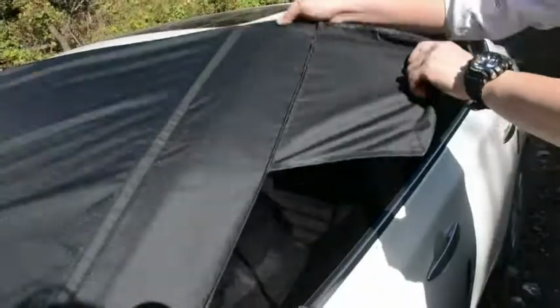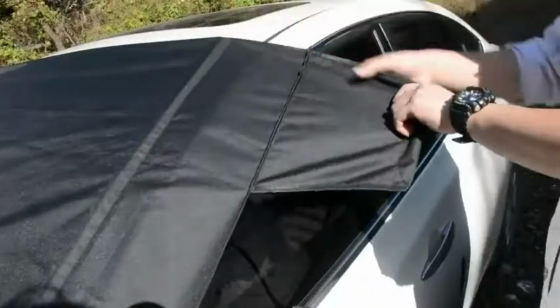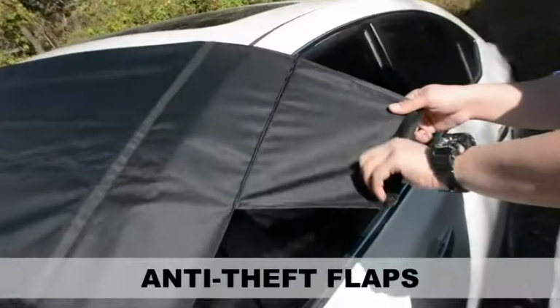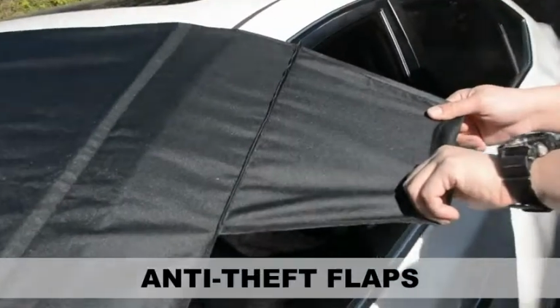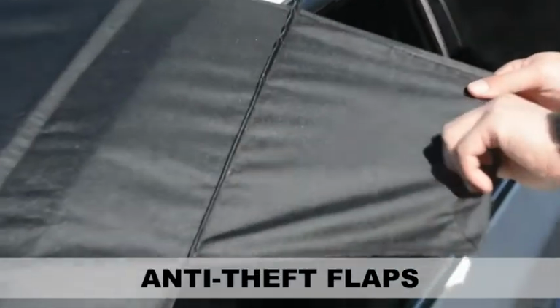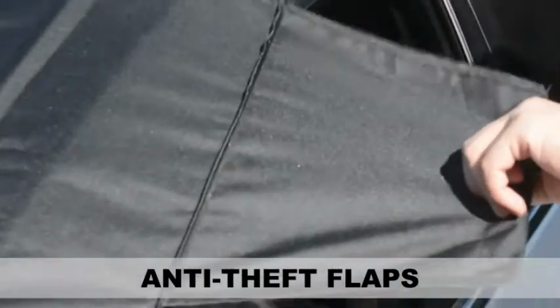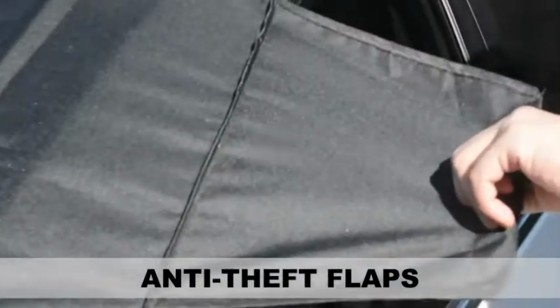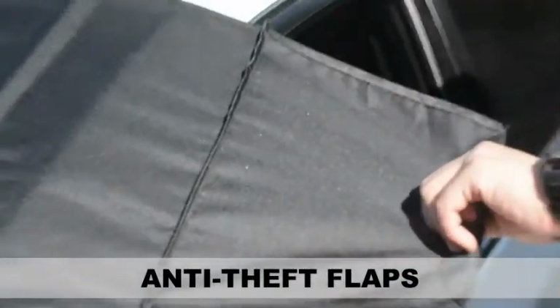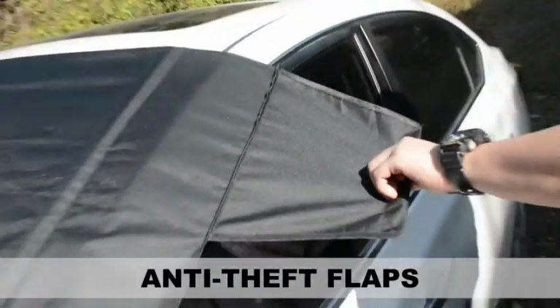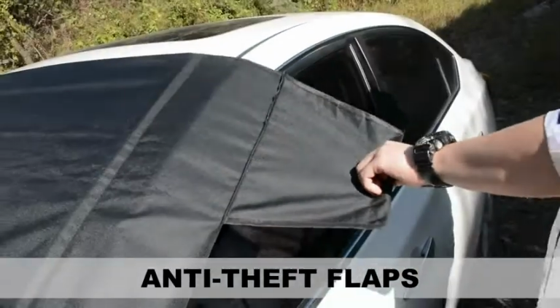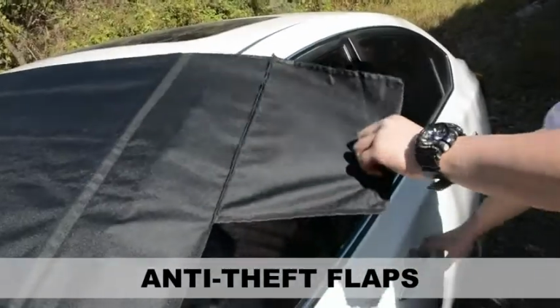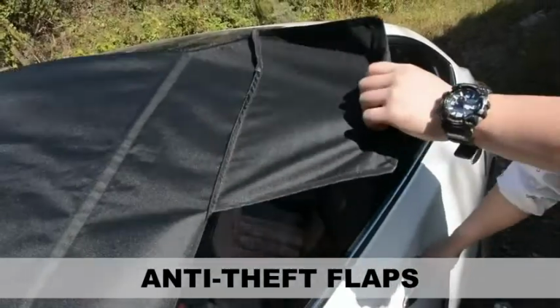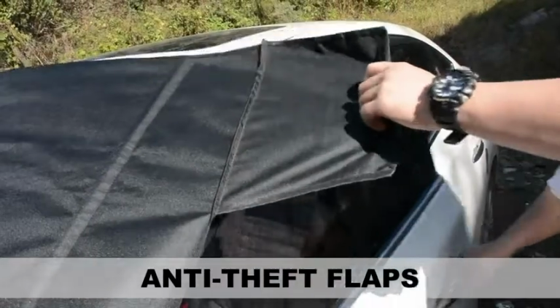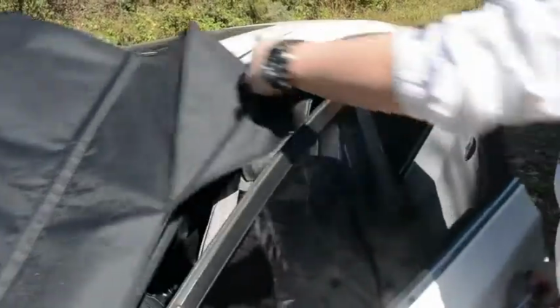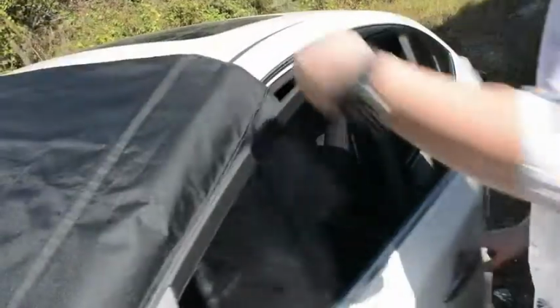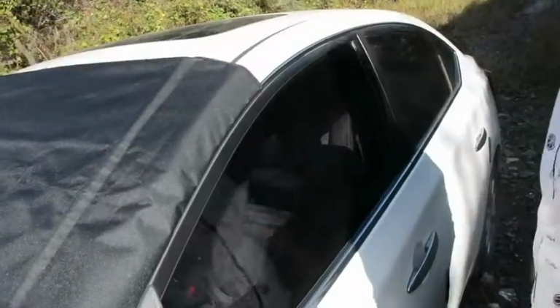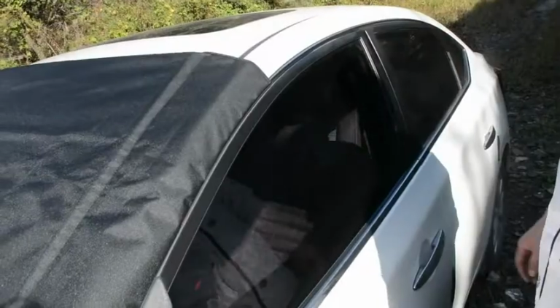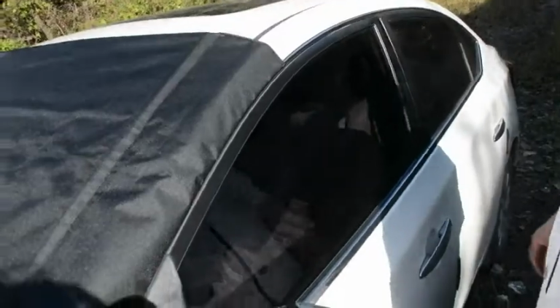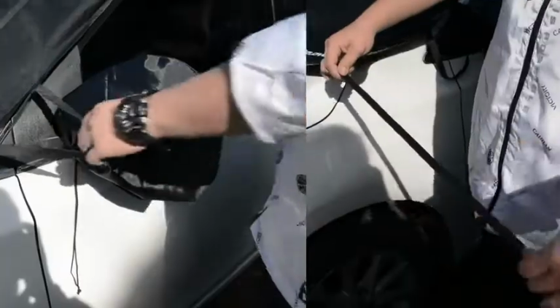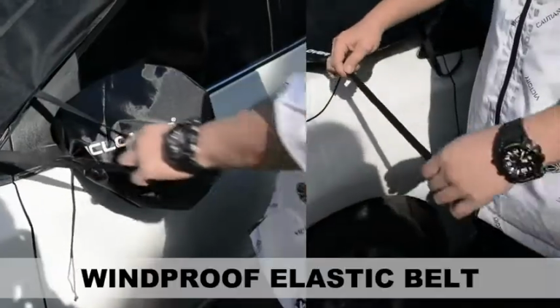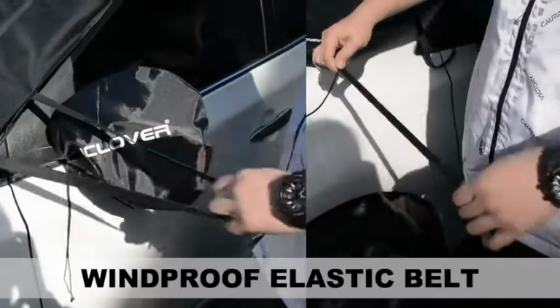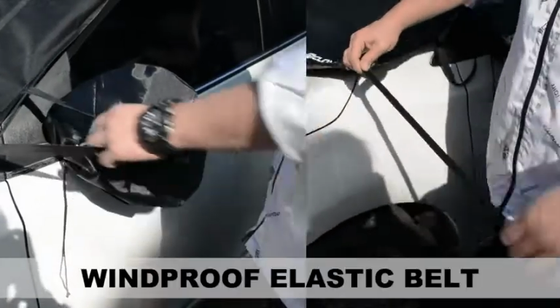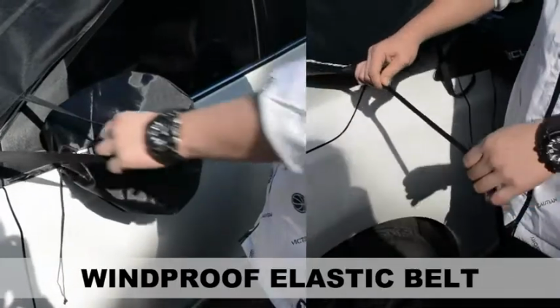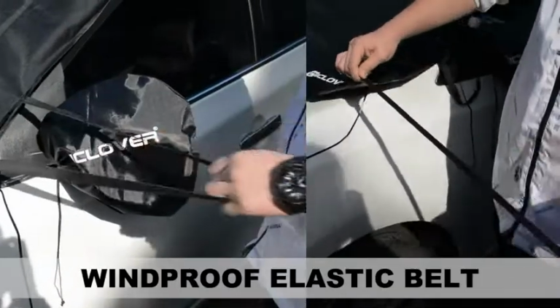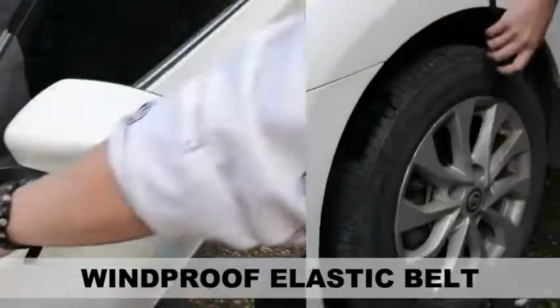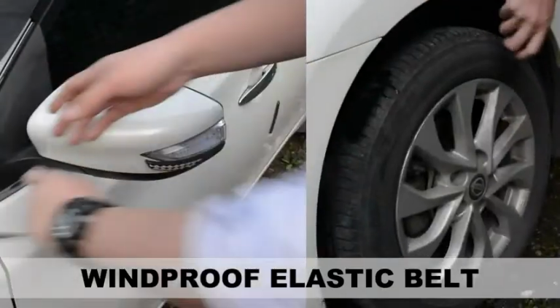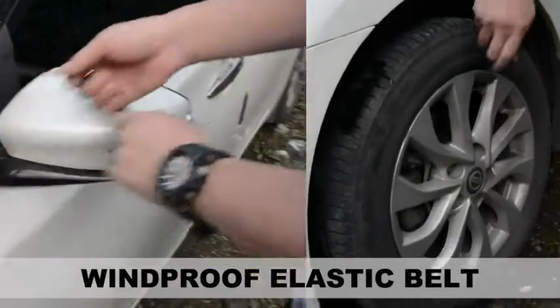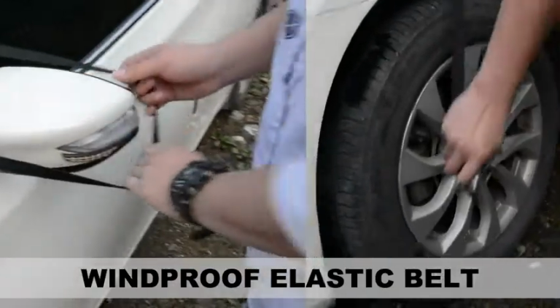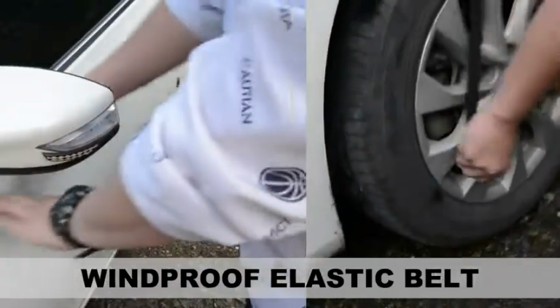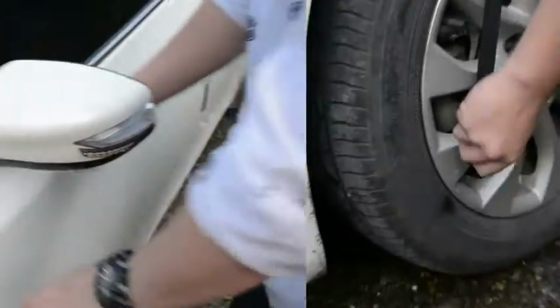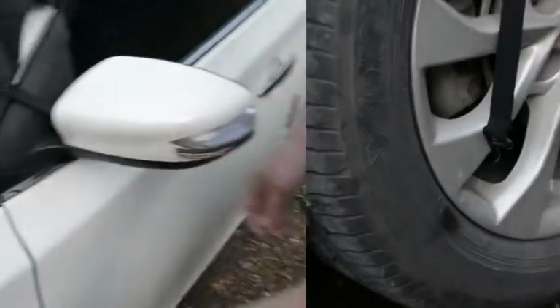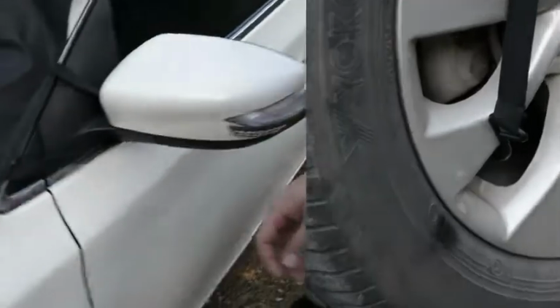Anti-theft flaps can effectively prevent theft and protect the snow cover safely. The windproof elastic belt can effectively protect the snow cover from the wind and protect the front windshield.